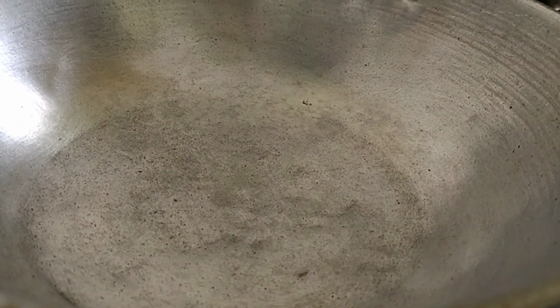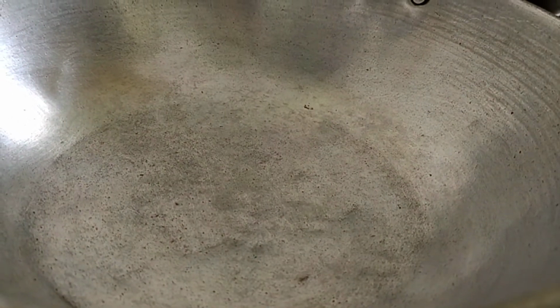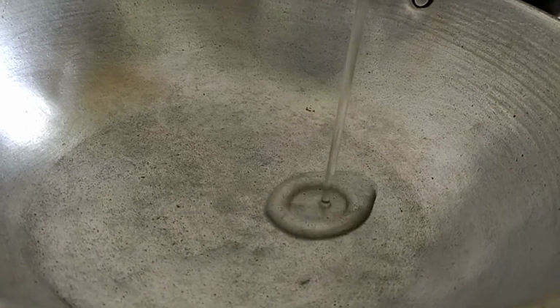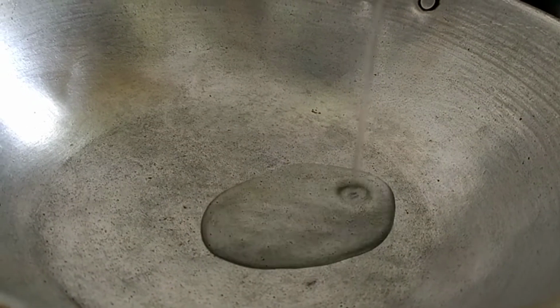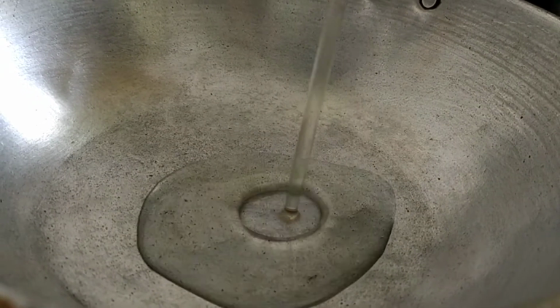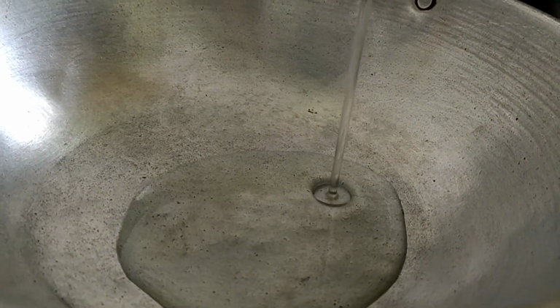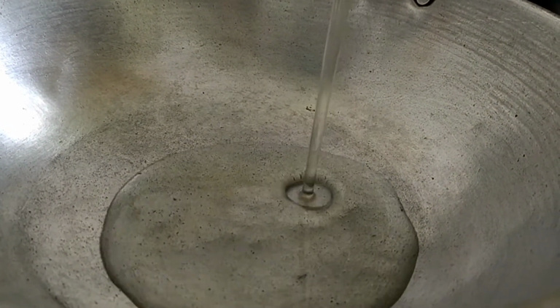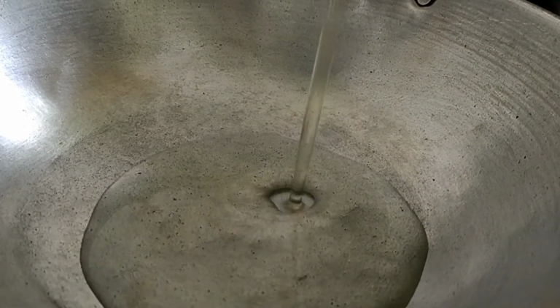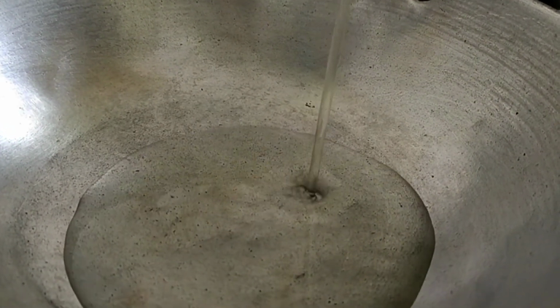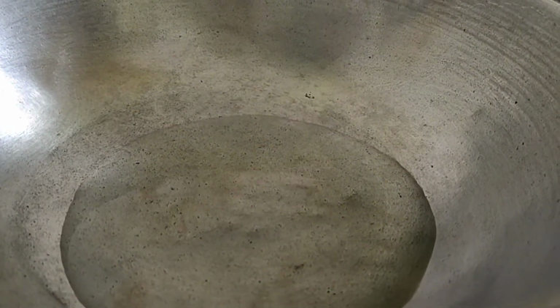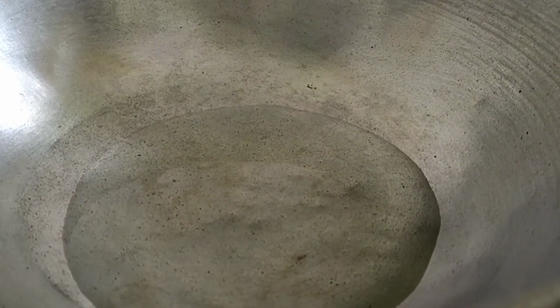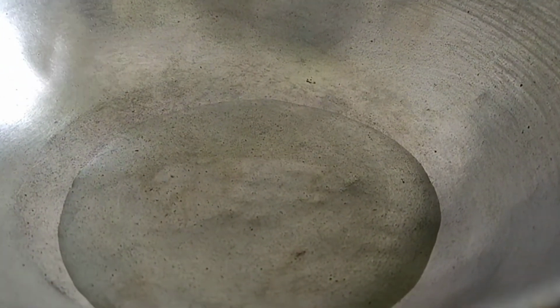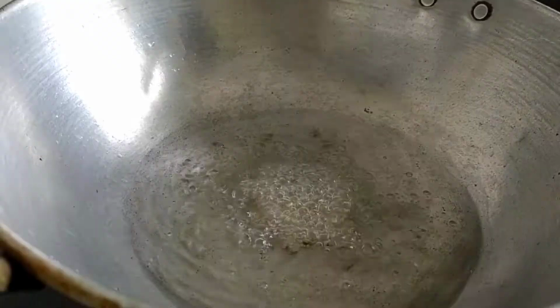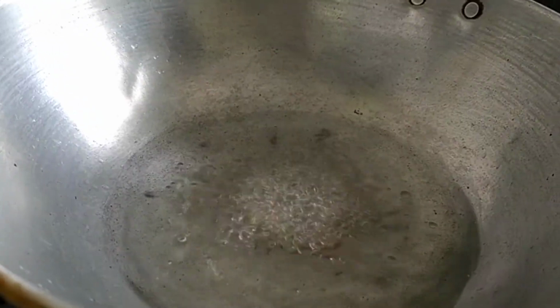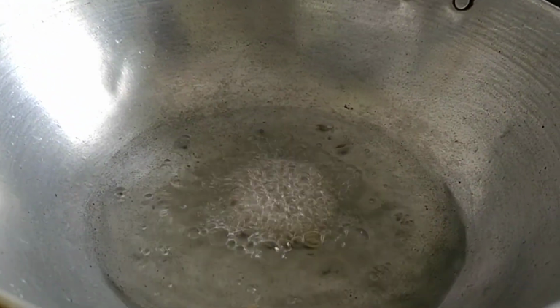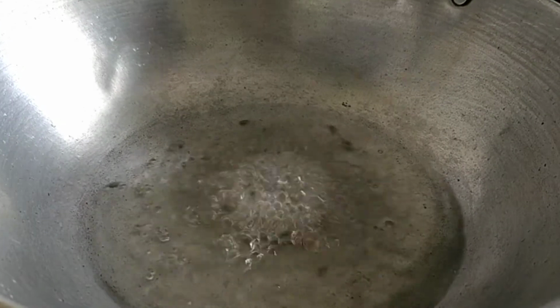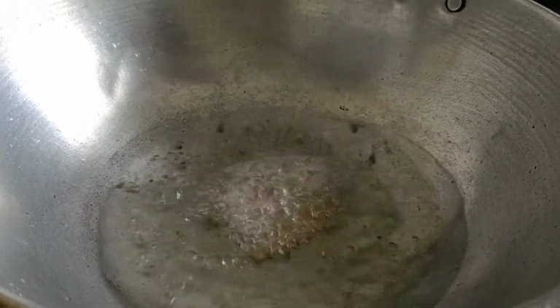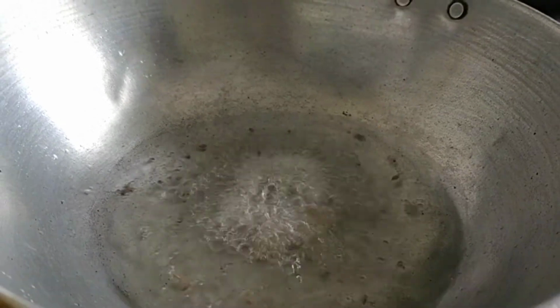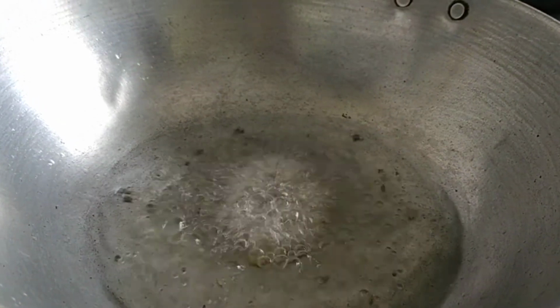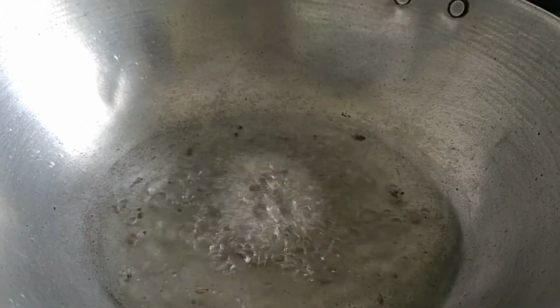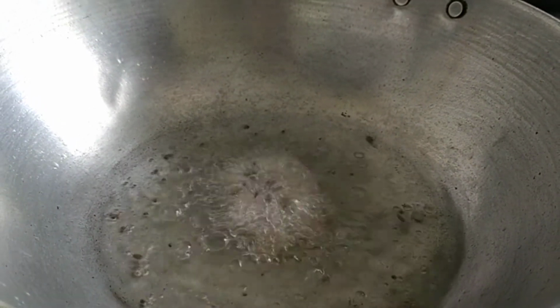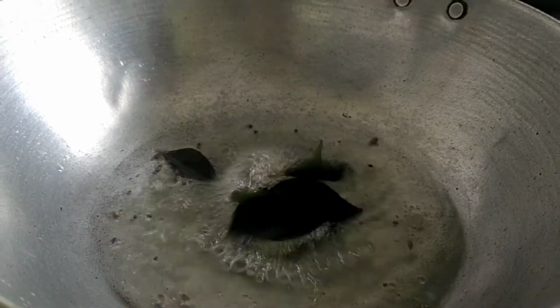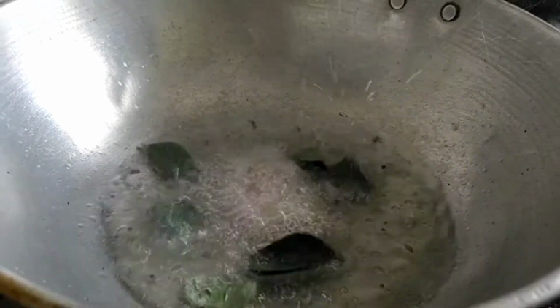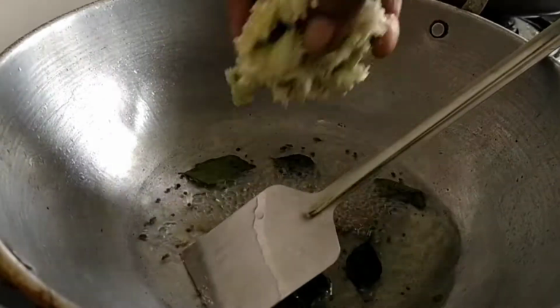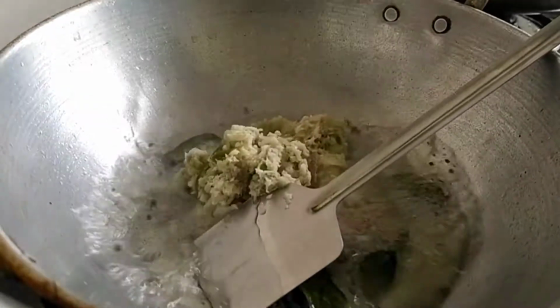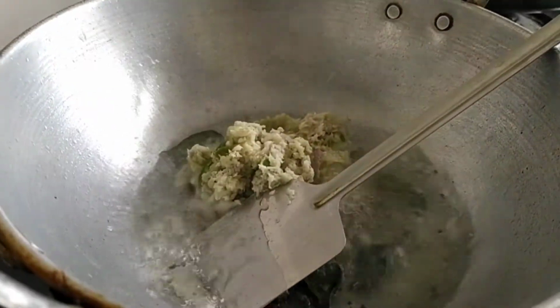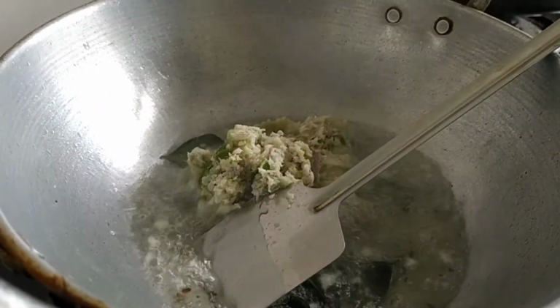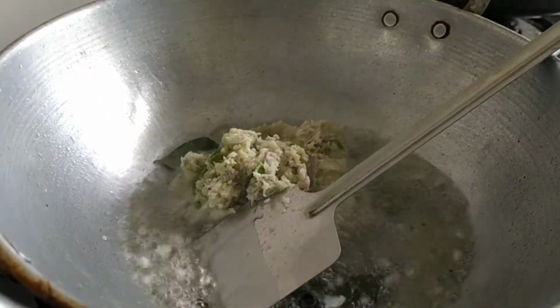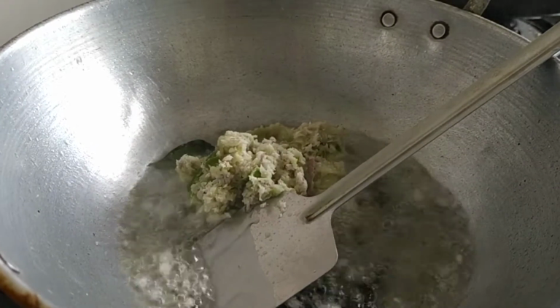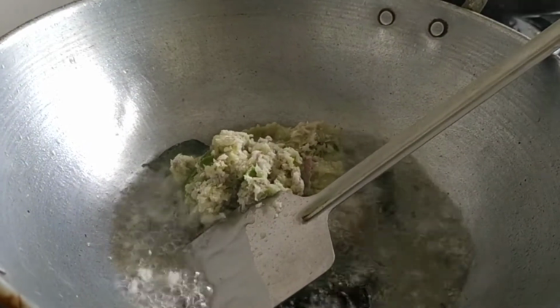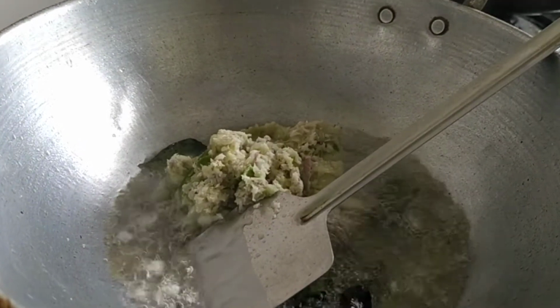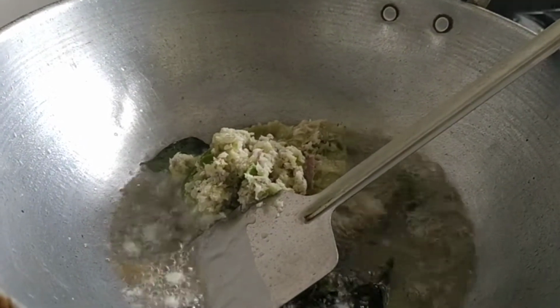Put a little oil in the pan. Get some oil in the pan. I'll cook it in the pan. When it does not fry, I'll cook it in the pan.